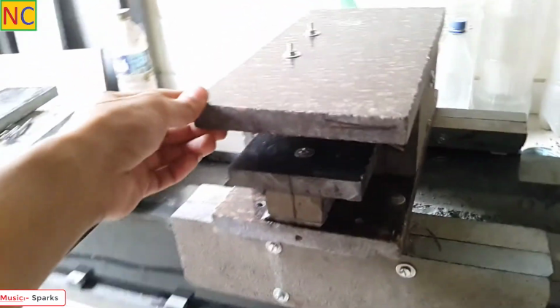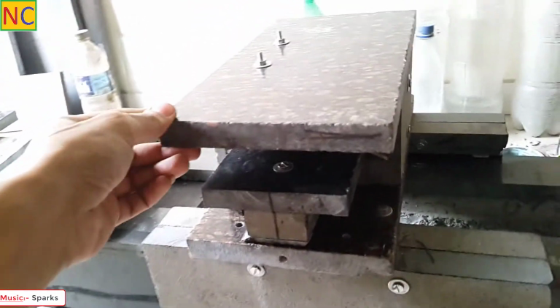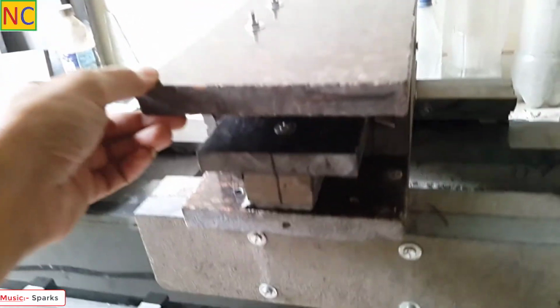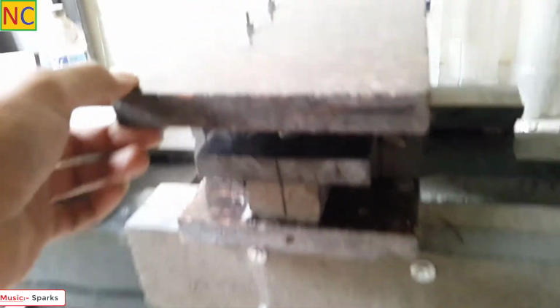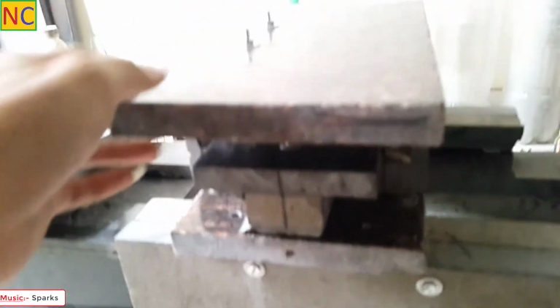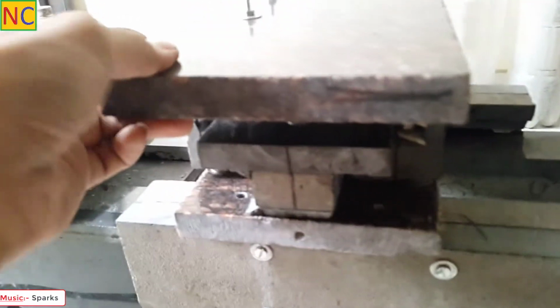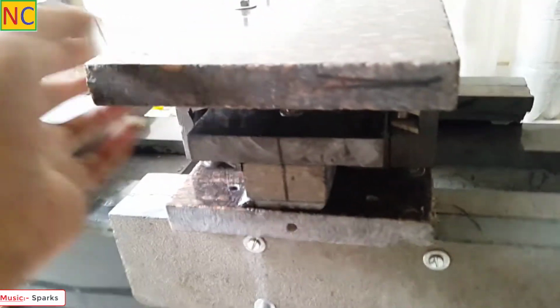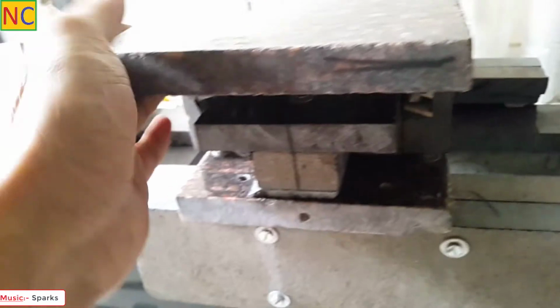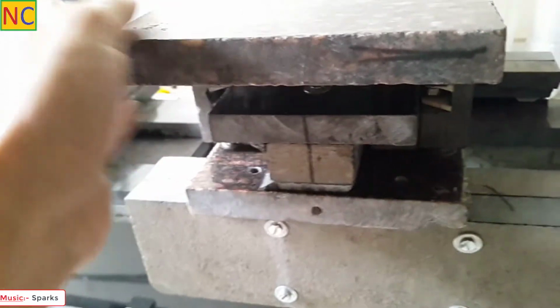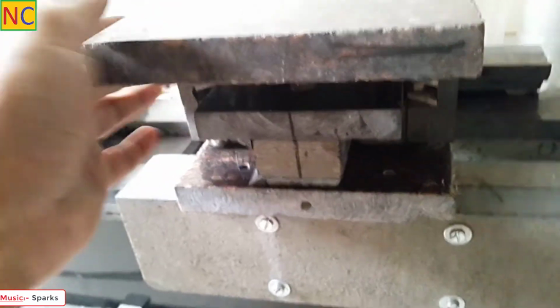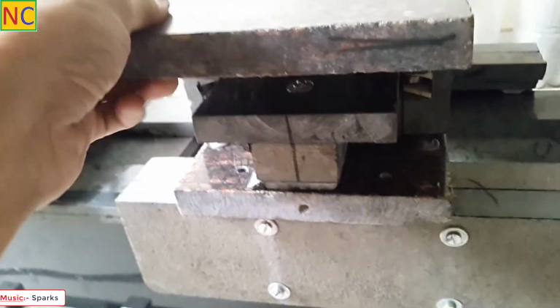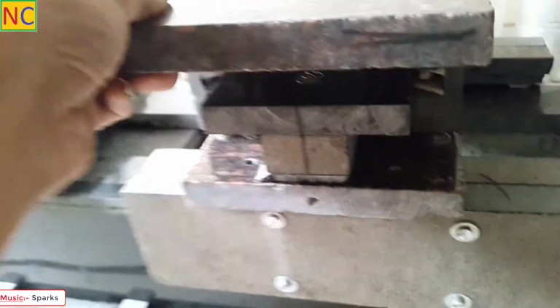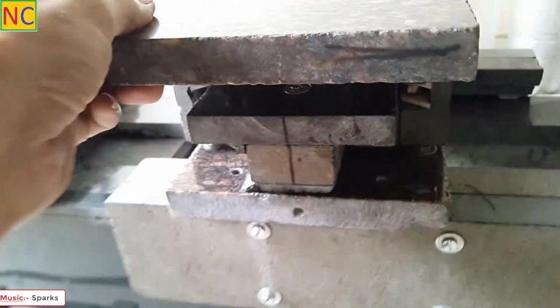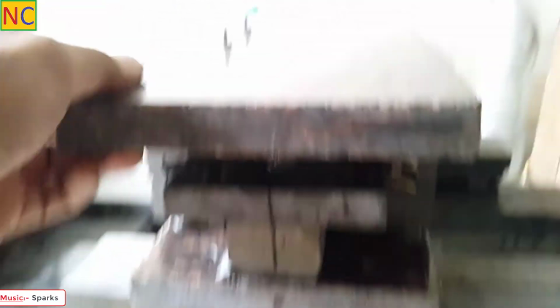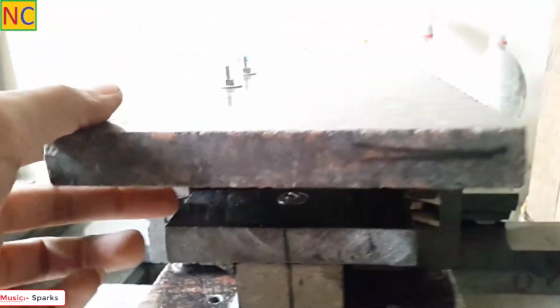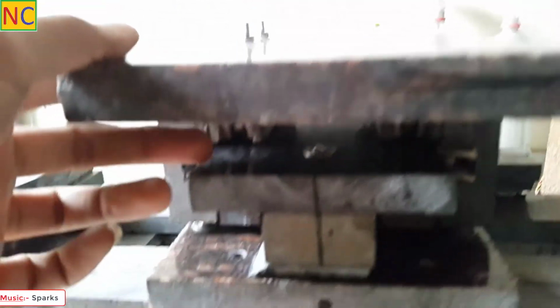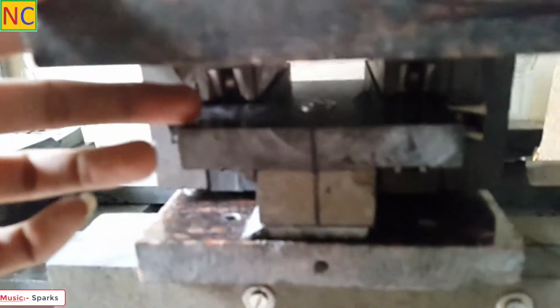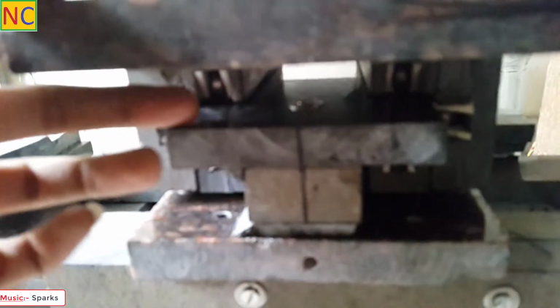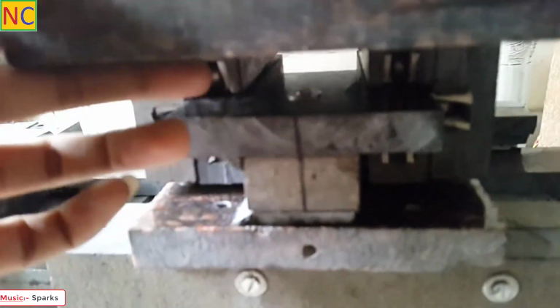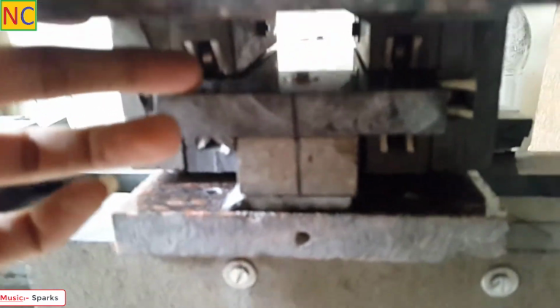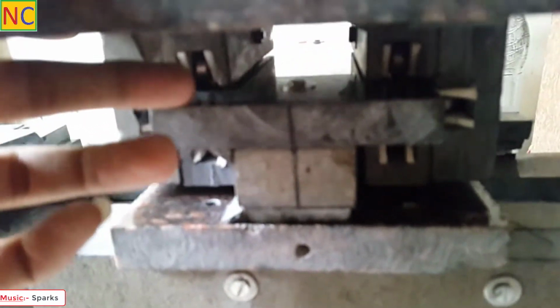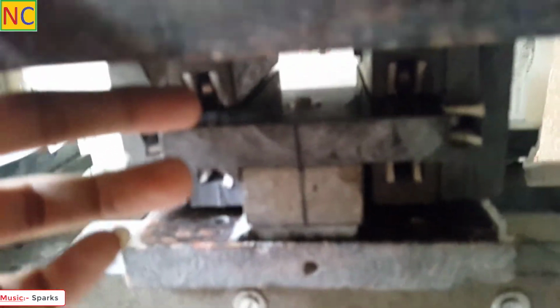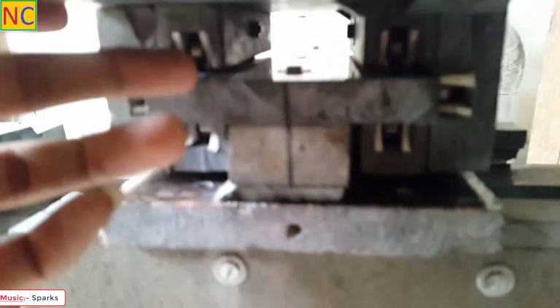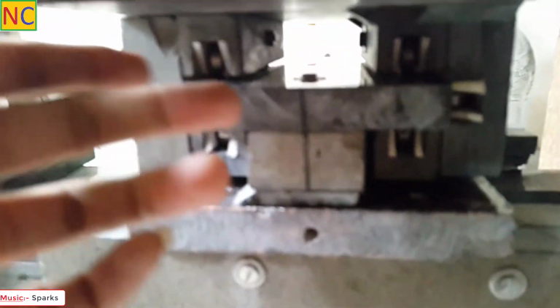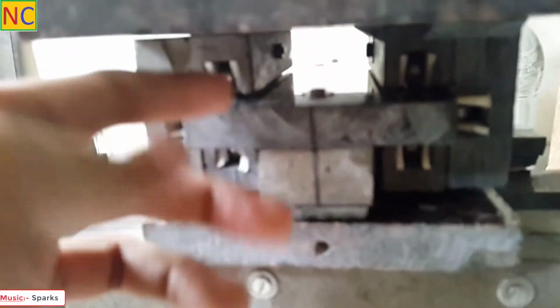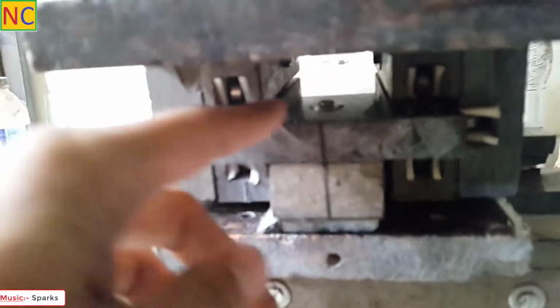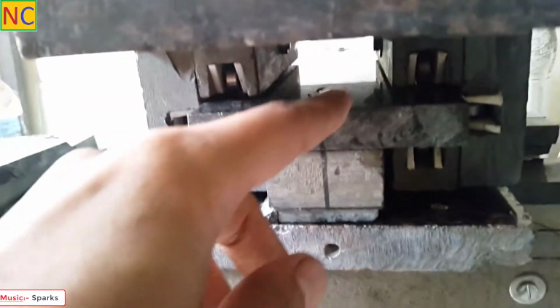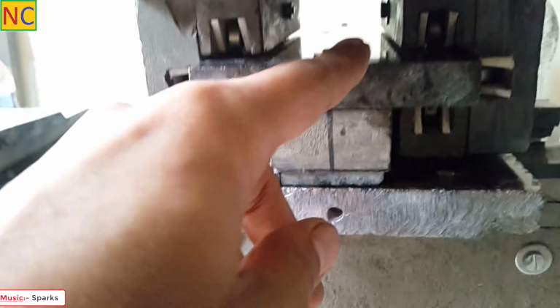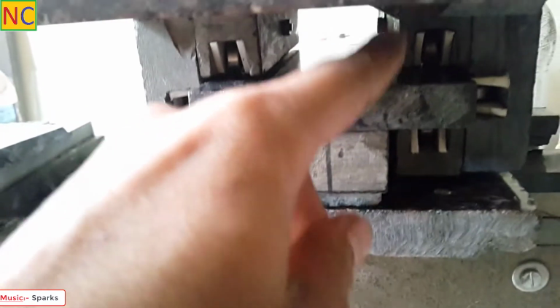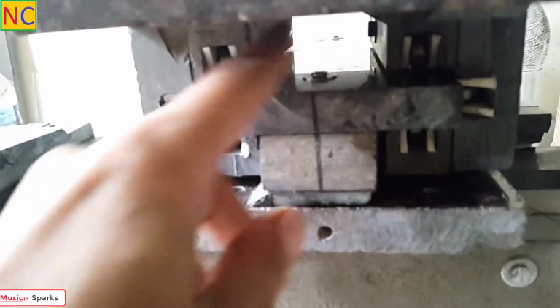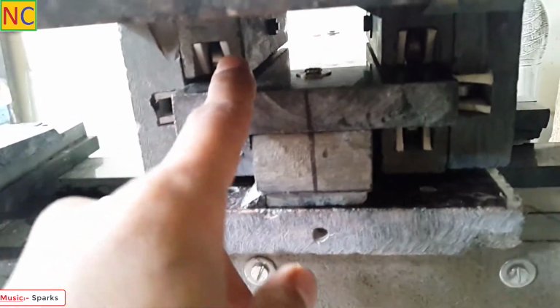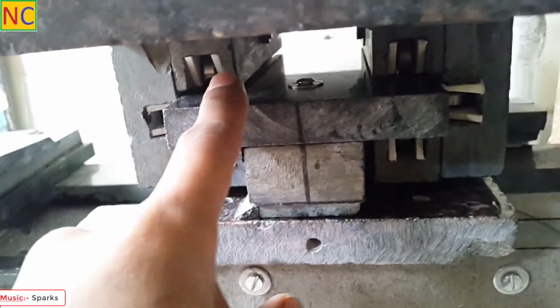And it has no play at all. And you can see here there is plenty of gap for the lid screw.